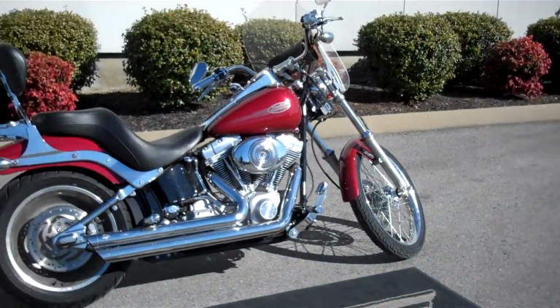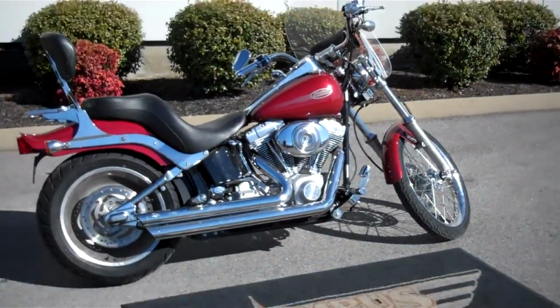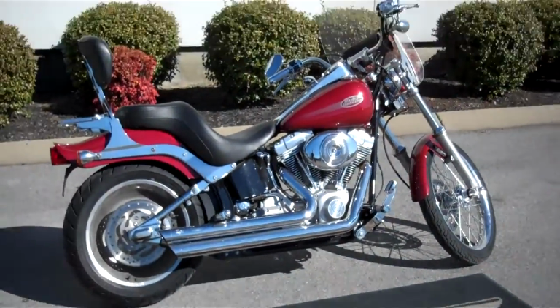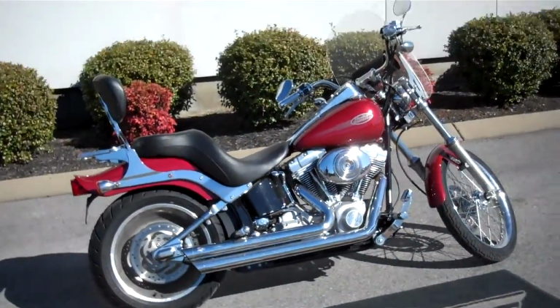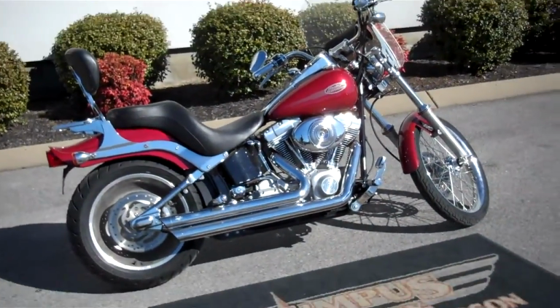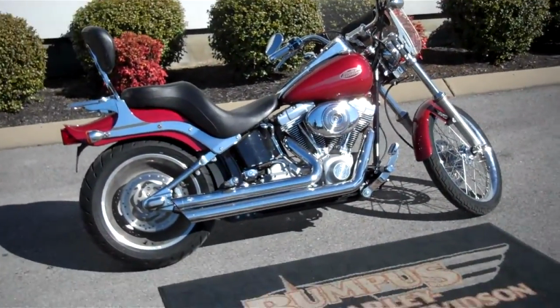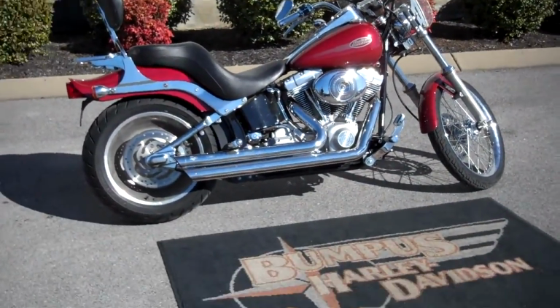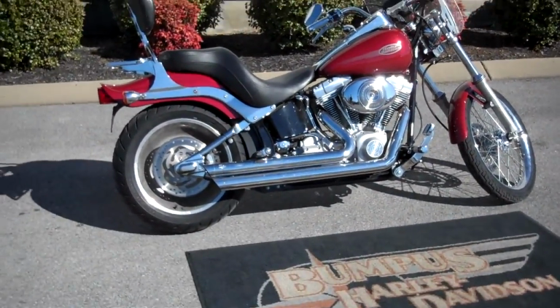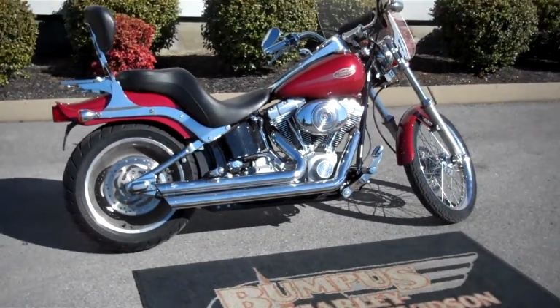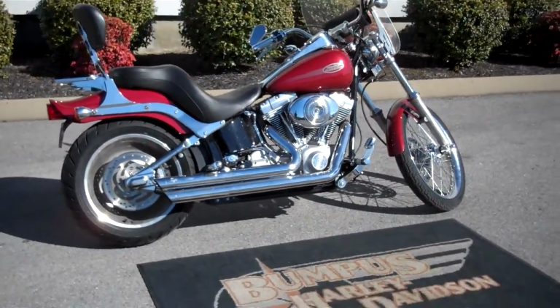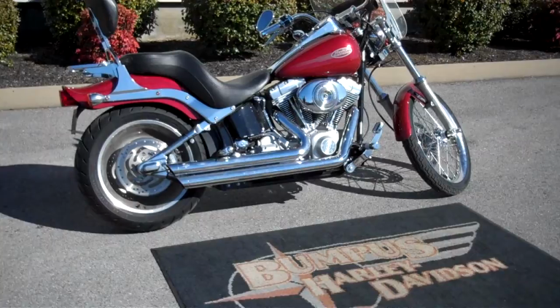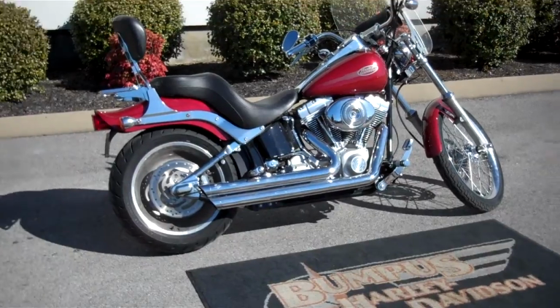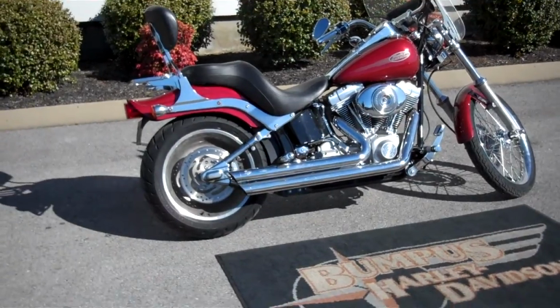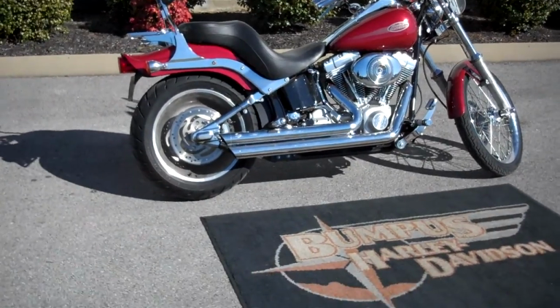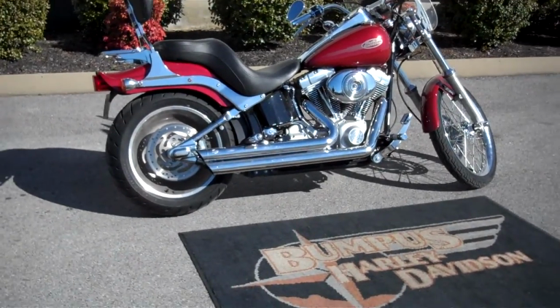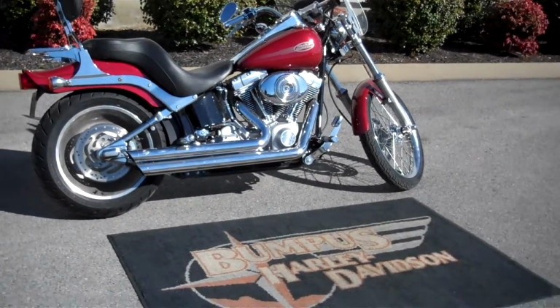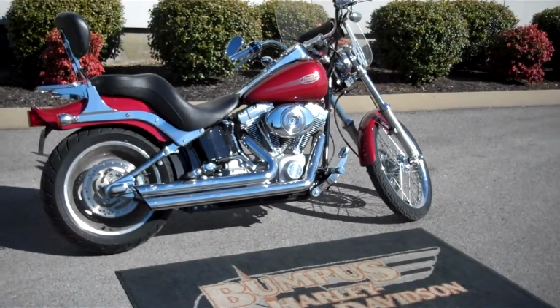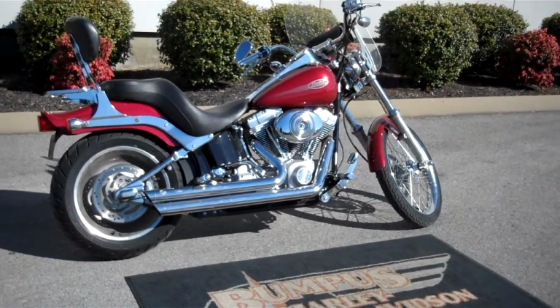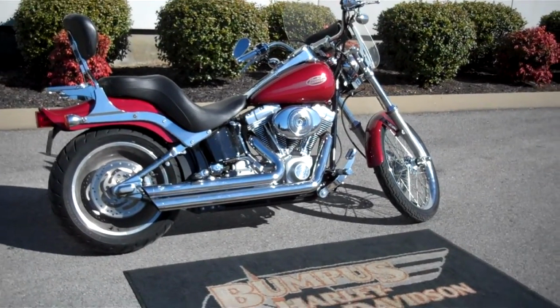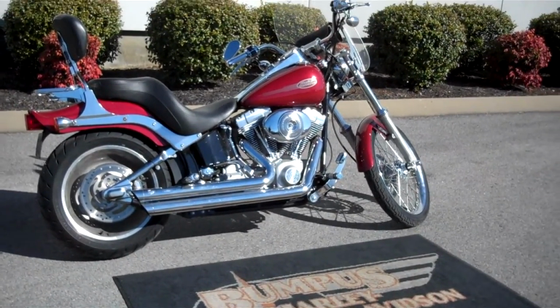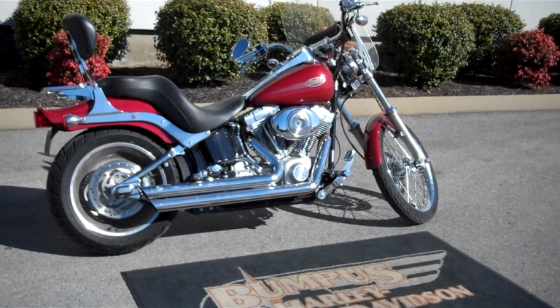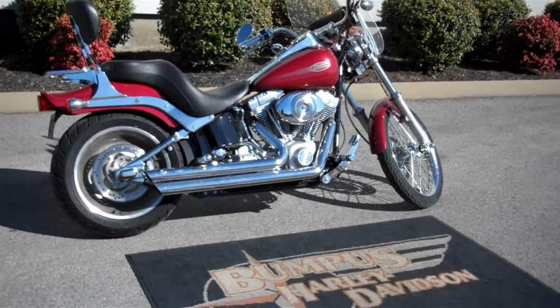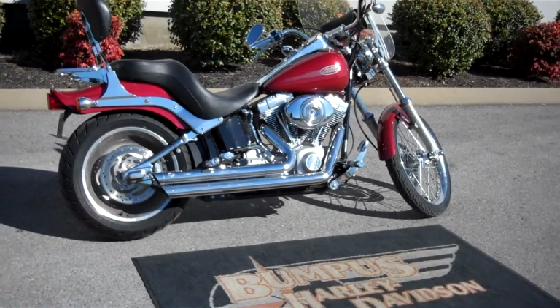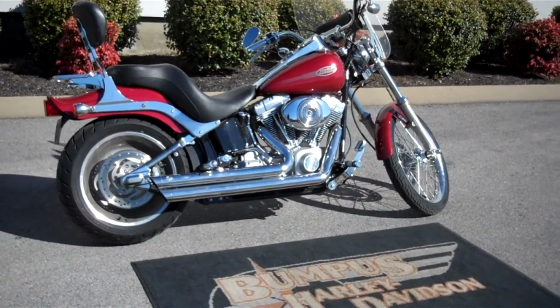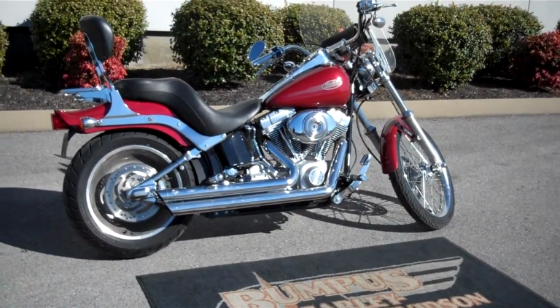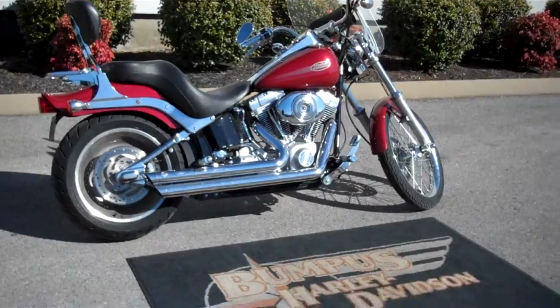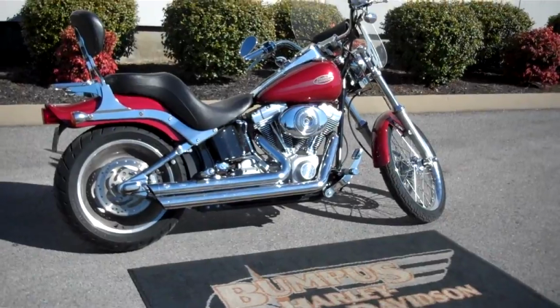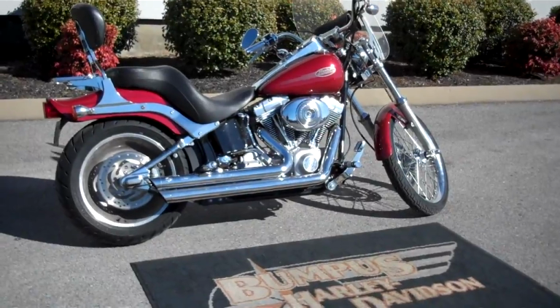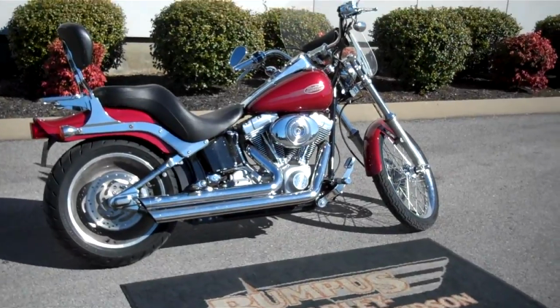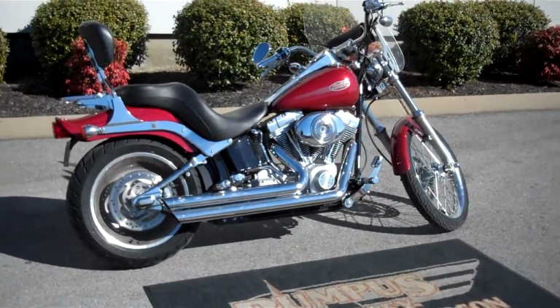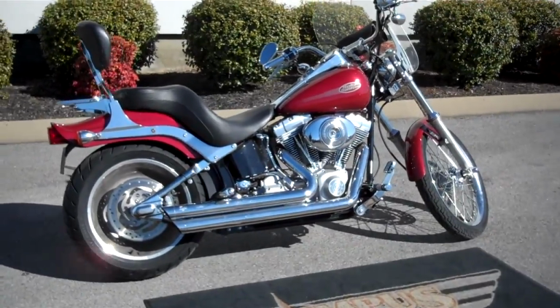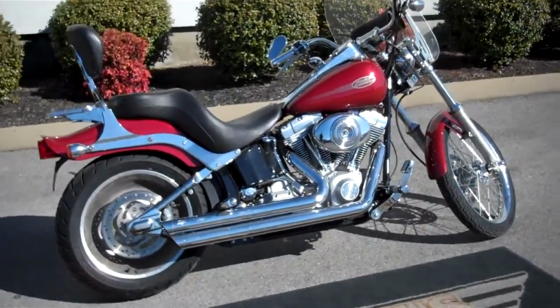Hey everyone, this is Greg, your internet sales guy down at the Murfreesboro location of Pumpus' Fine Family of Dealerships. What we have here is a 2006 Softail Stander that's fuel injected in the fire red pearl color.